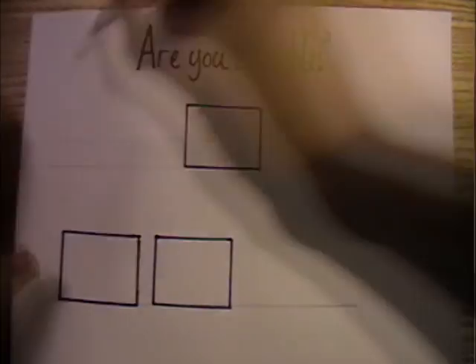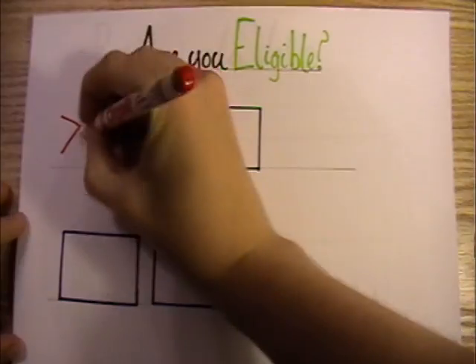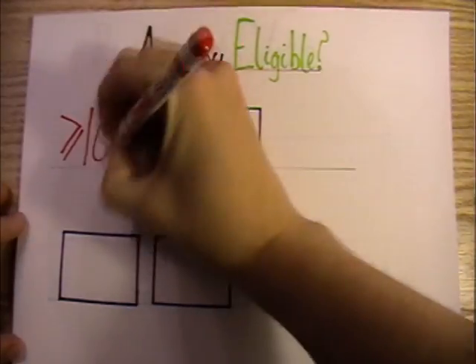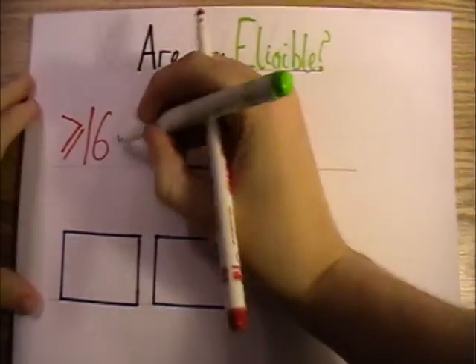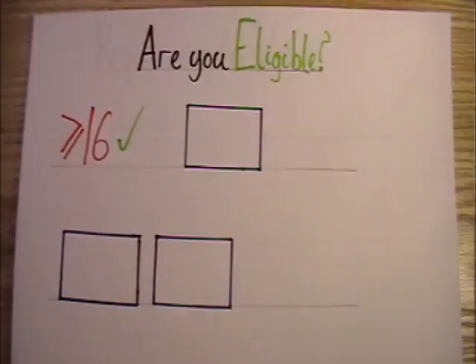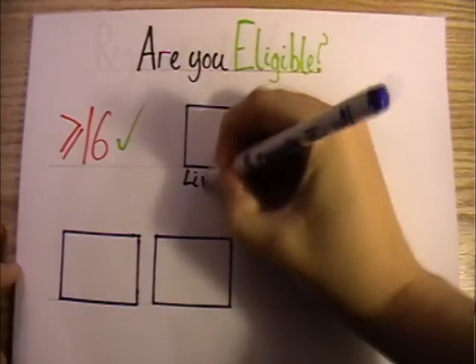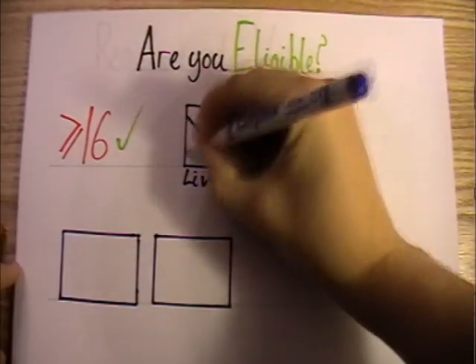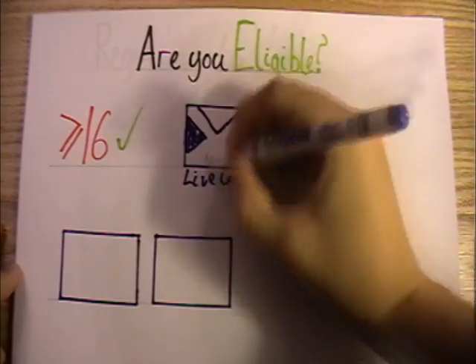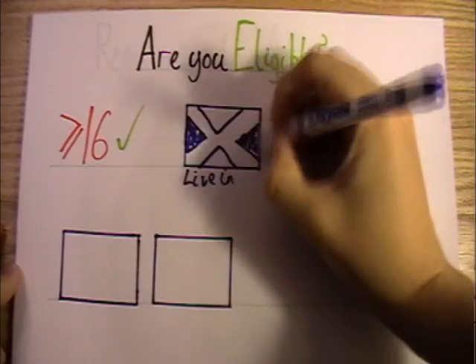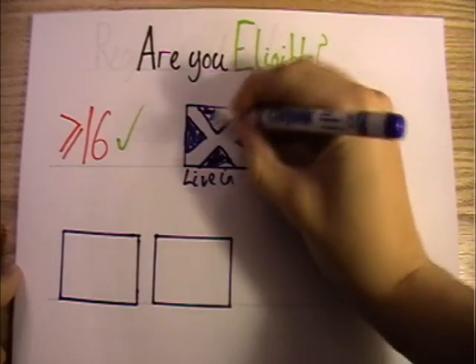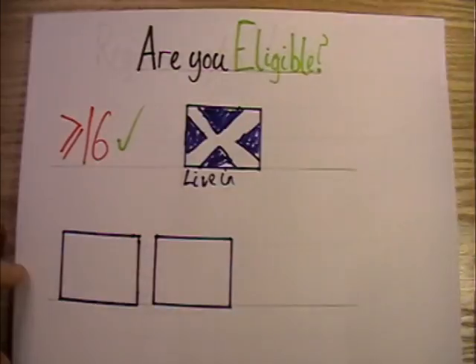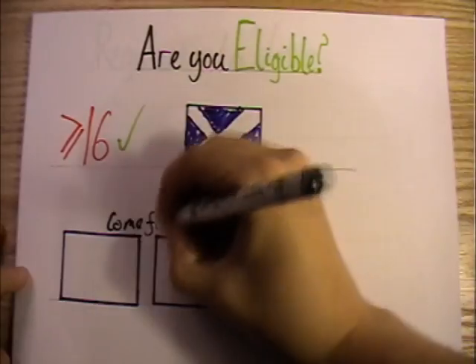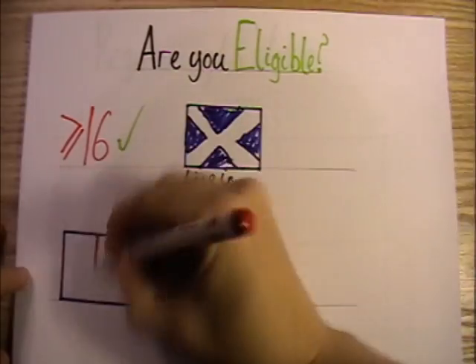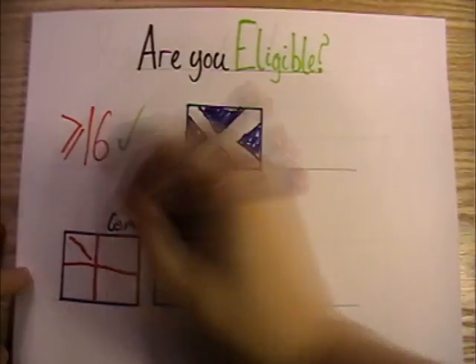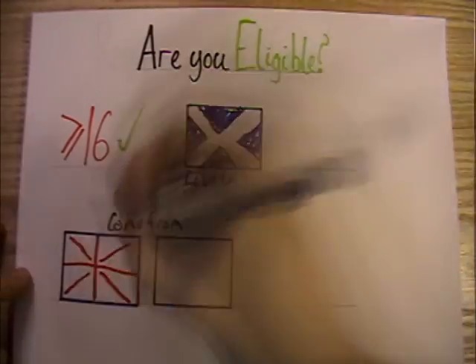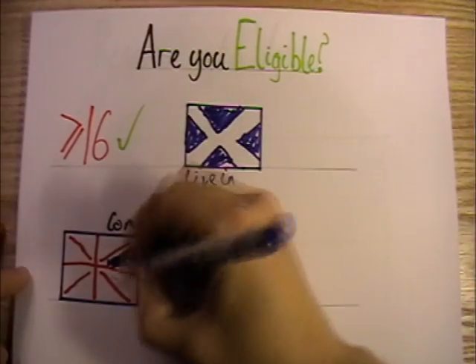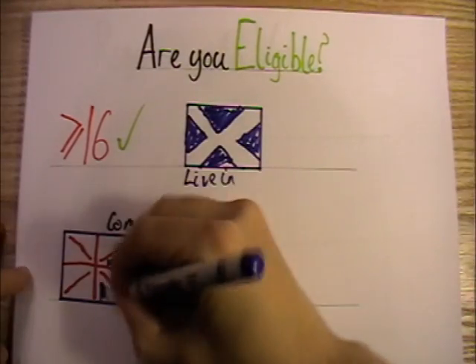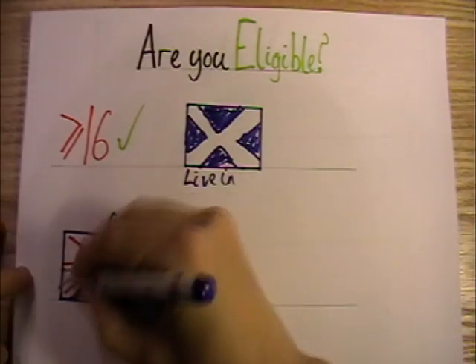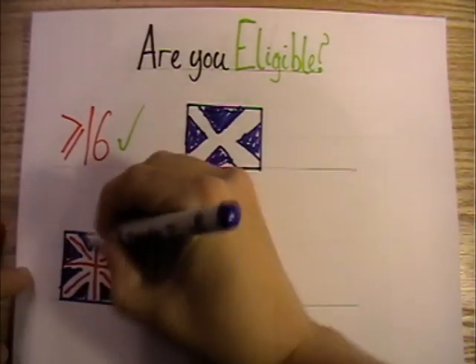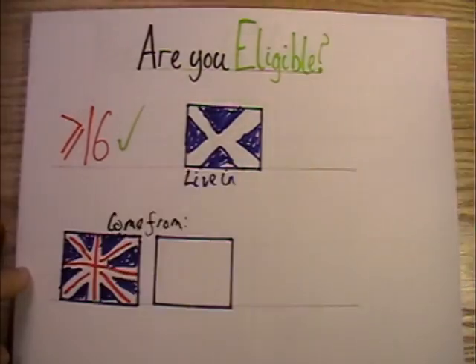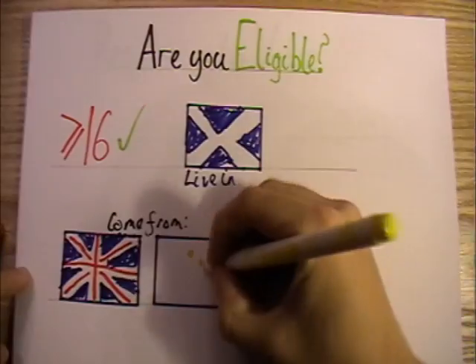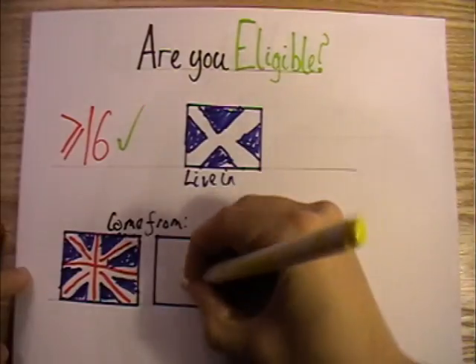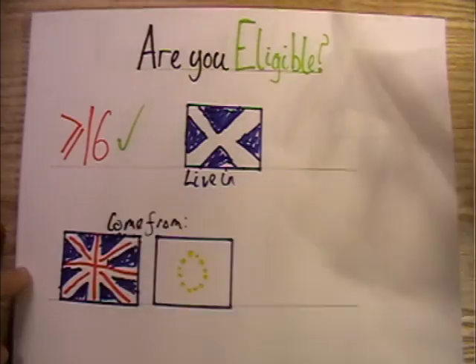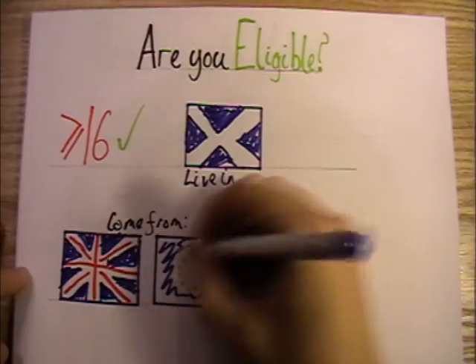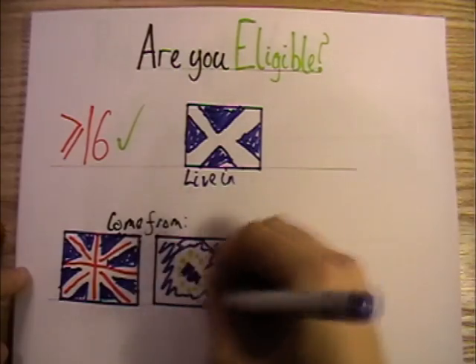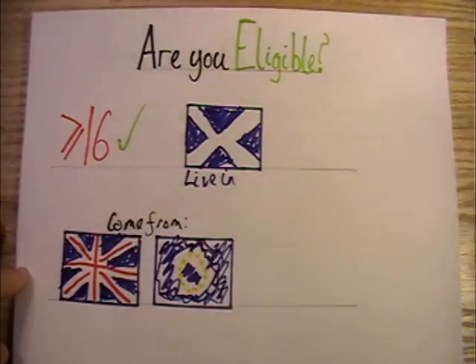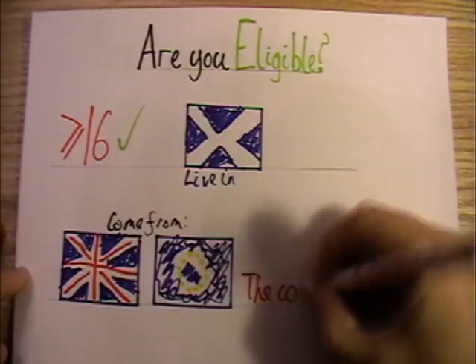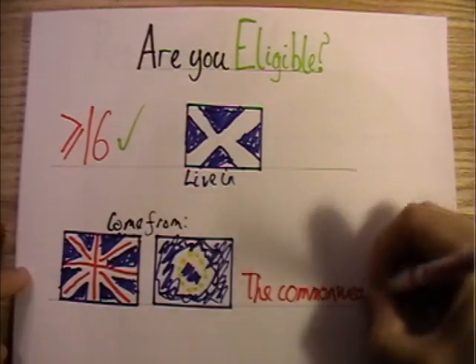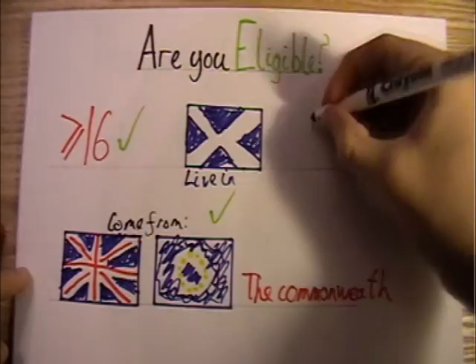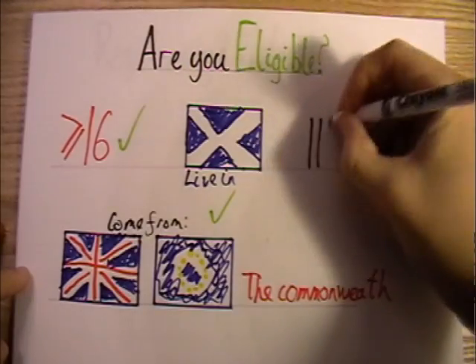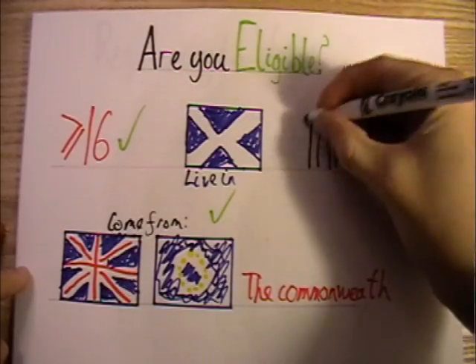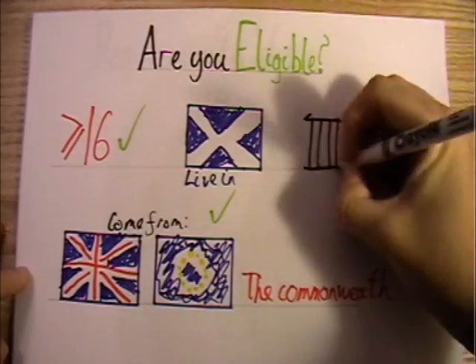First, are you over 16? Do you live in Scotland? Are you a British or Irish citizen, or a Commonwealth citizen, or an EU citizen? Great — just one of those counts. And you're not in prison, right?